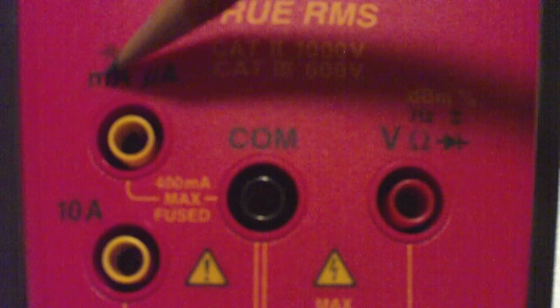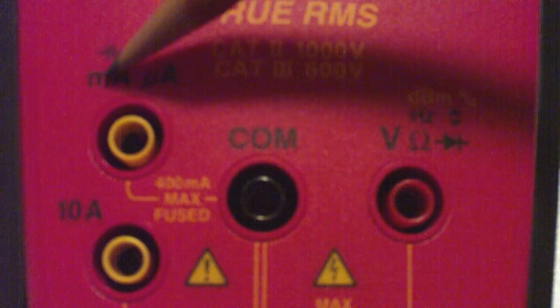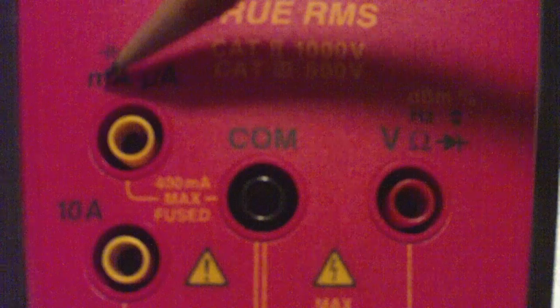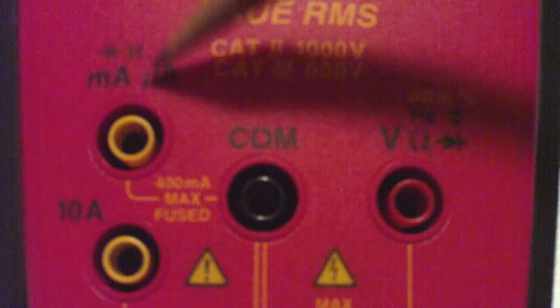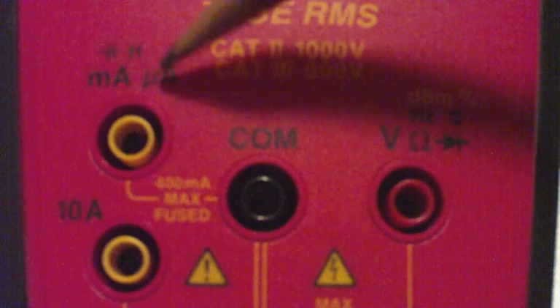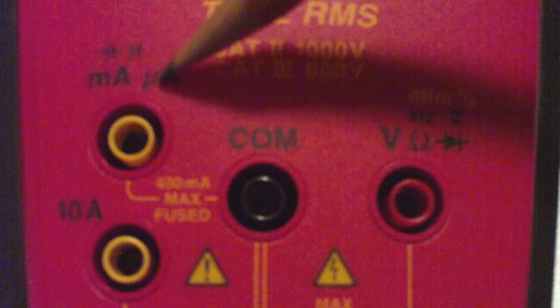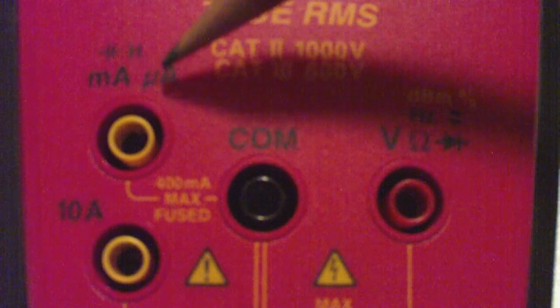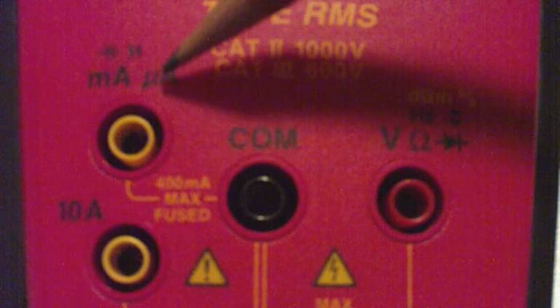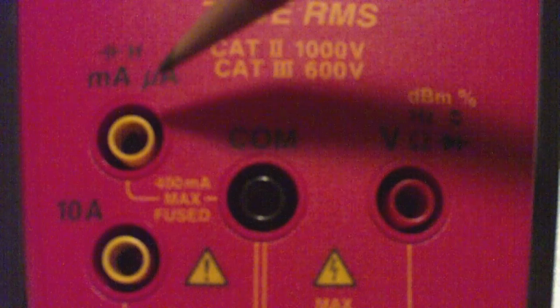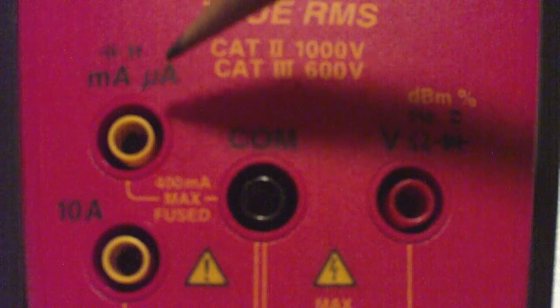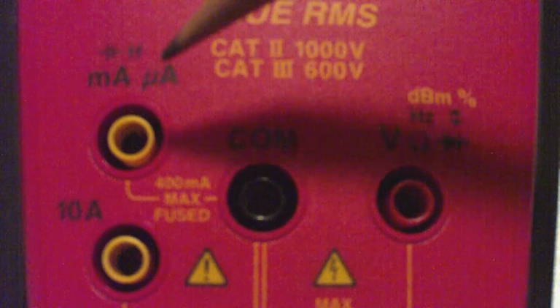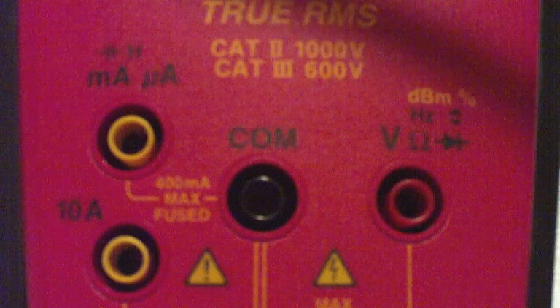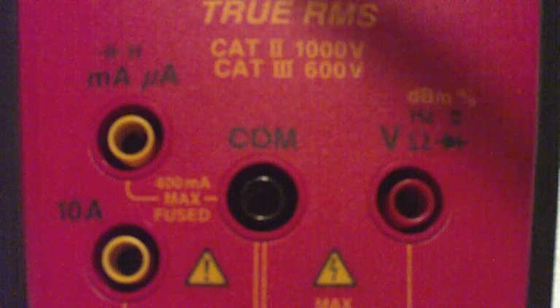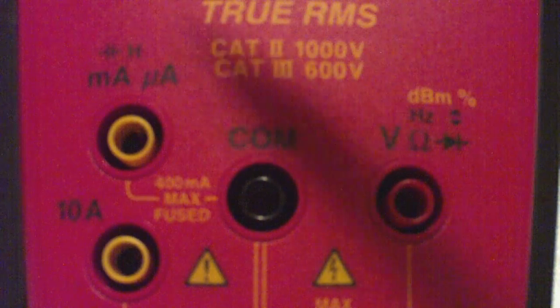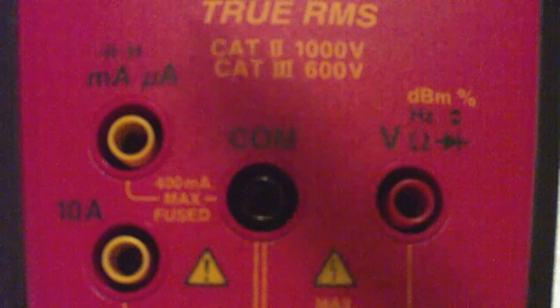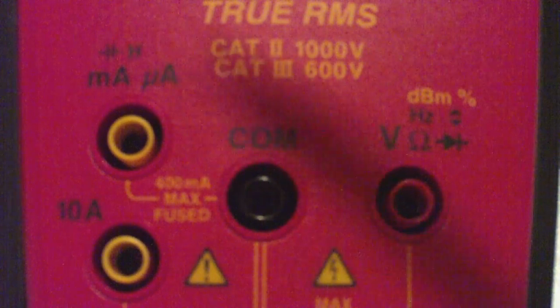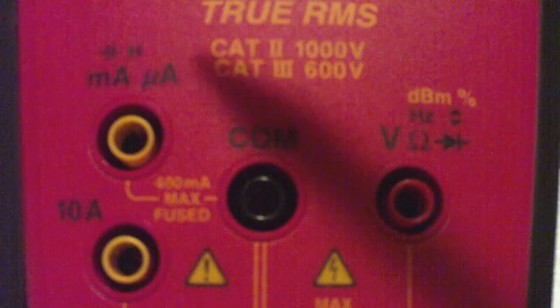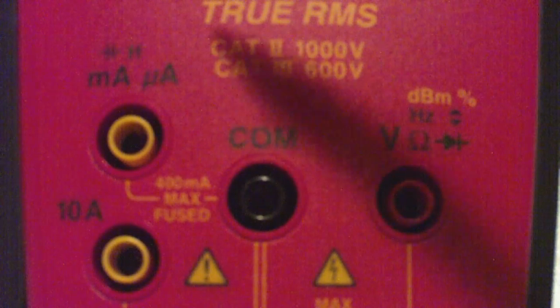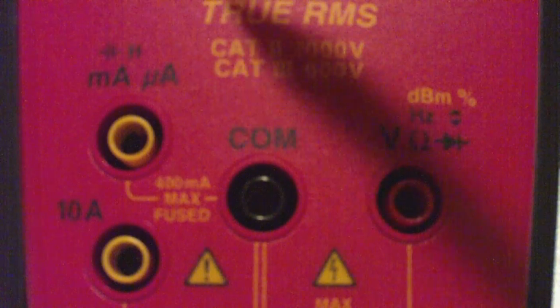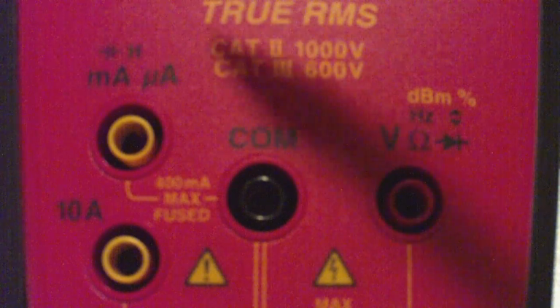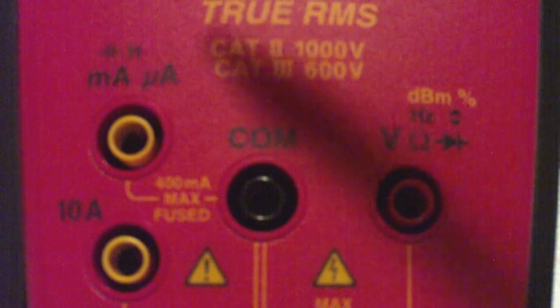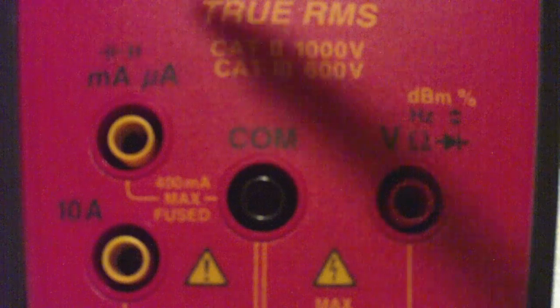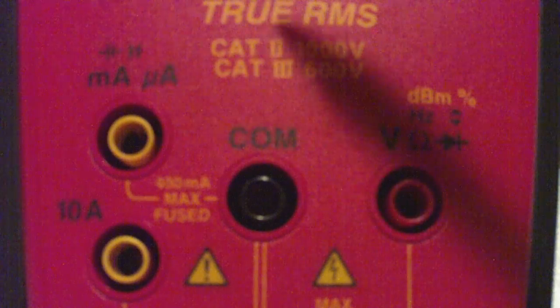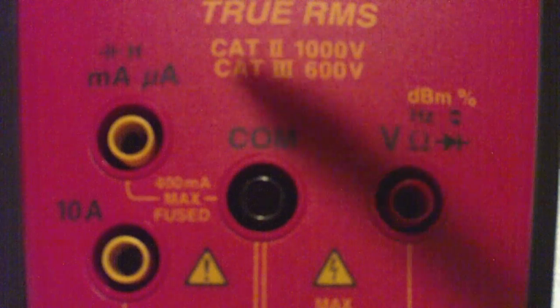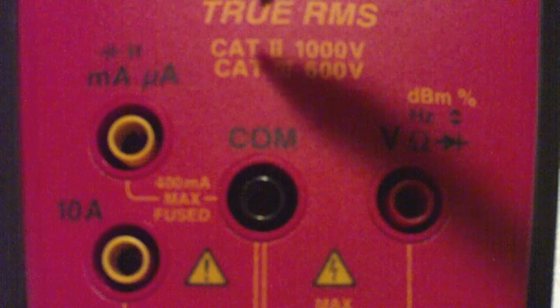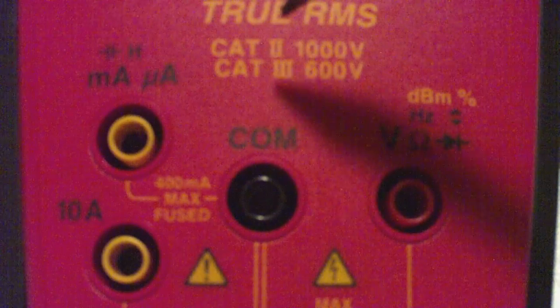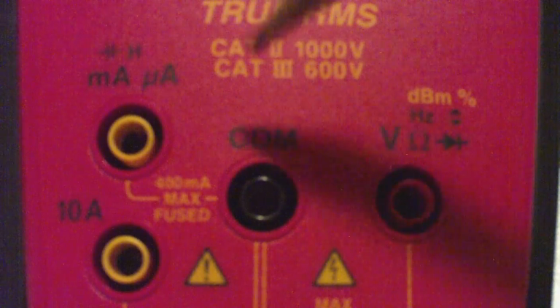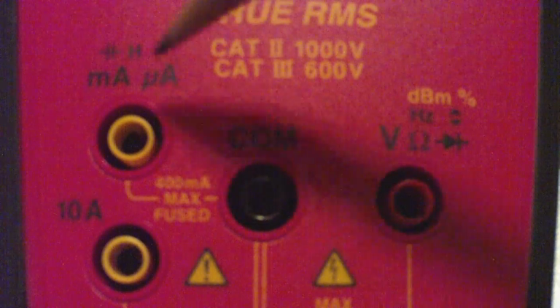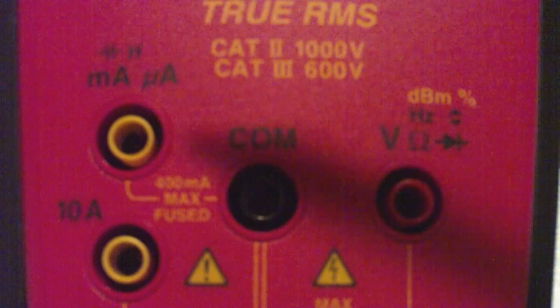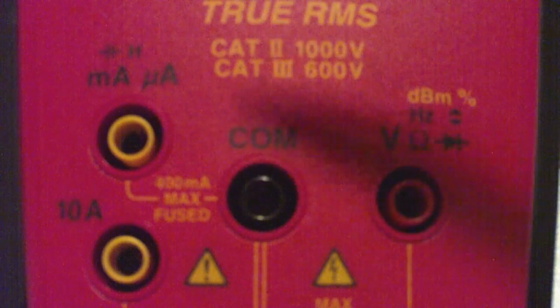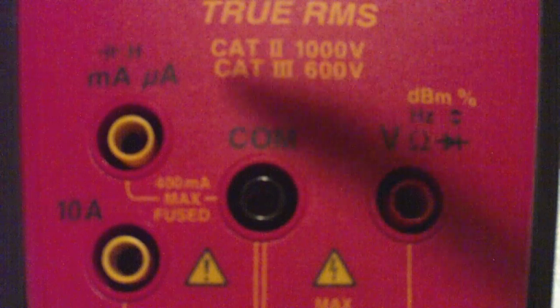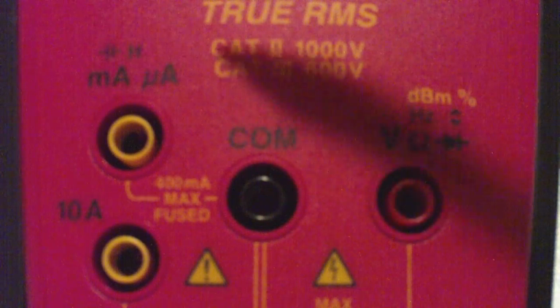This also measures milliamps and microamps, but we're not going to measure those with this particular meter. We'll measure amps with a computer directly using Data Studio.